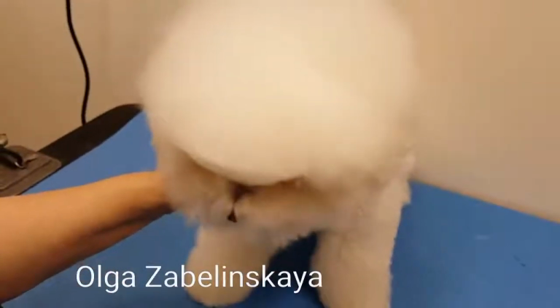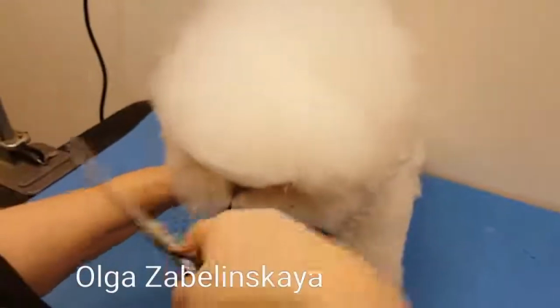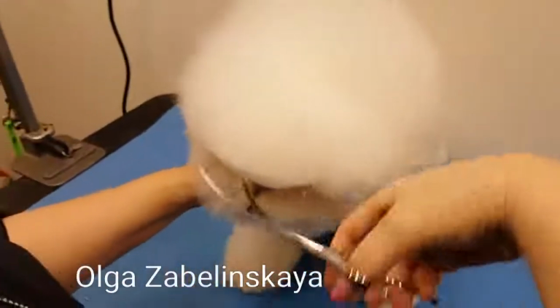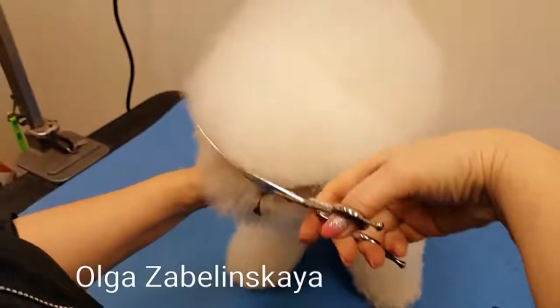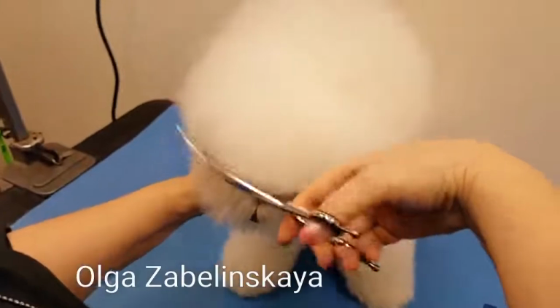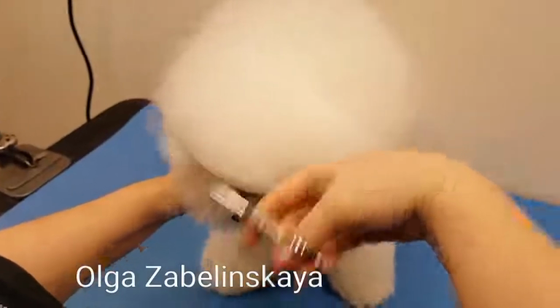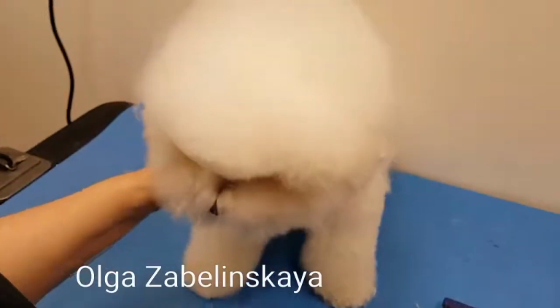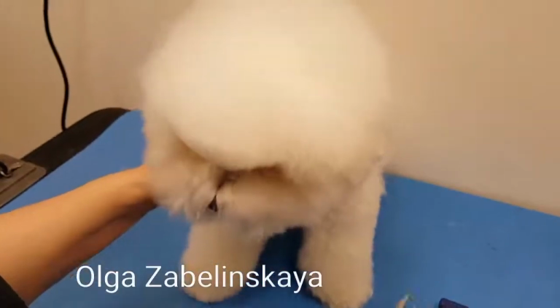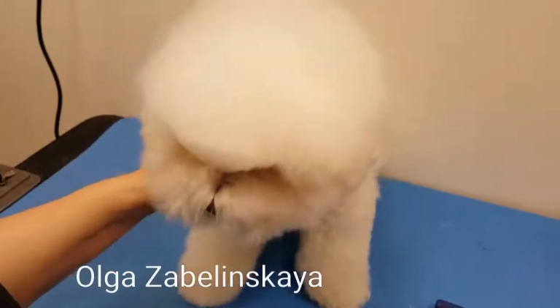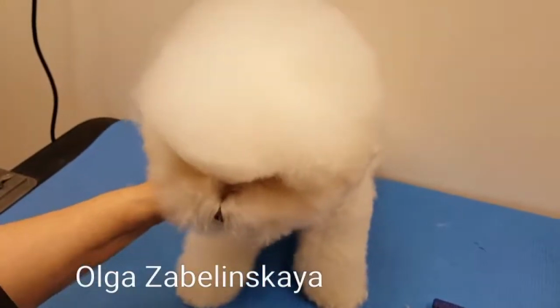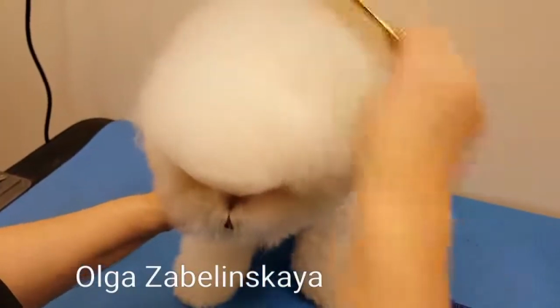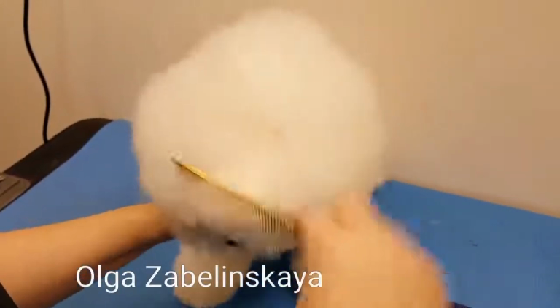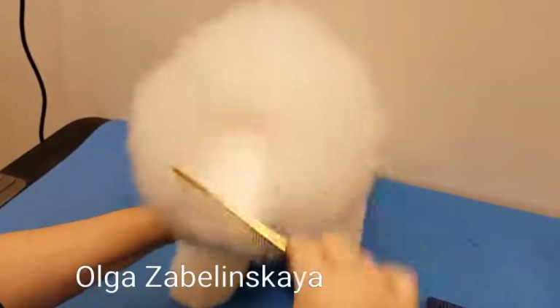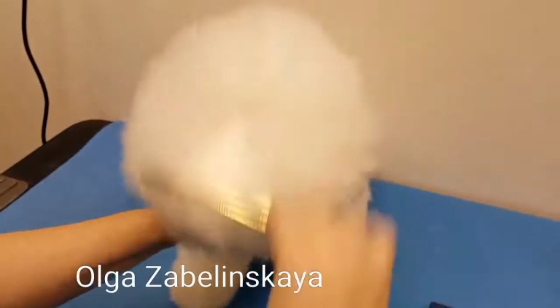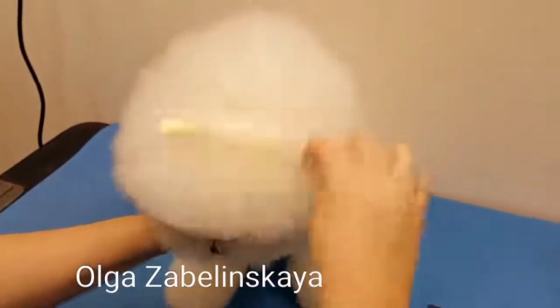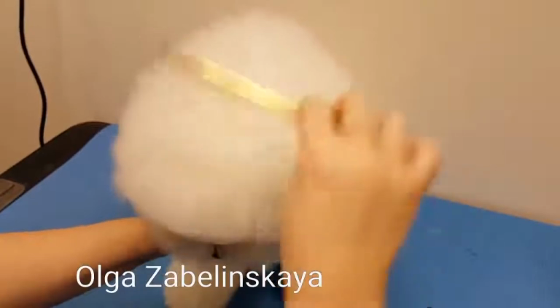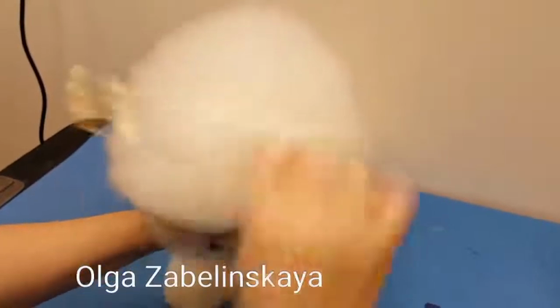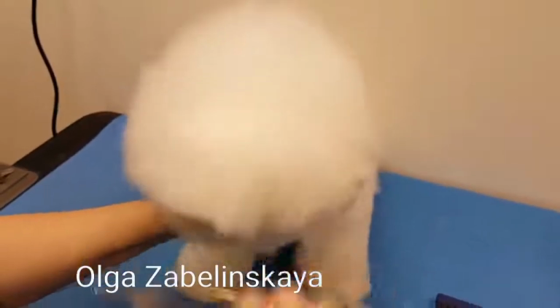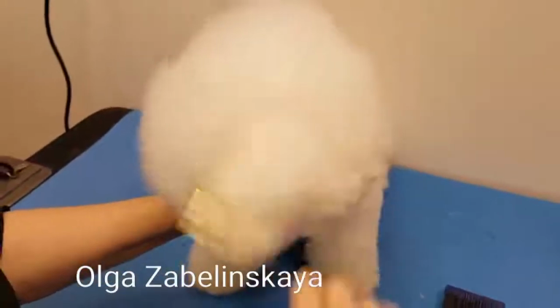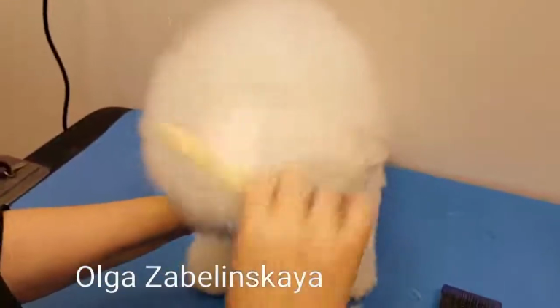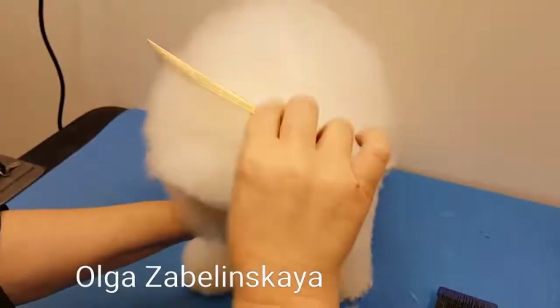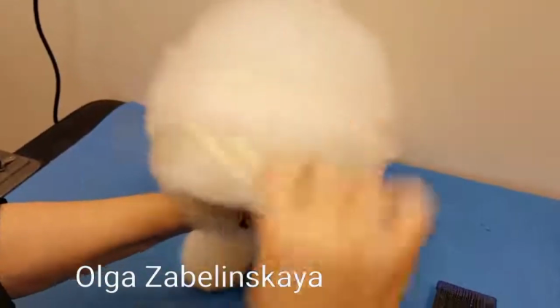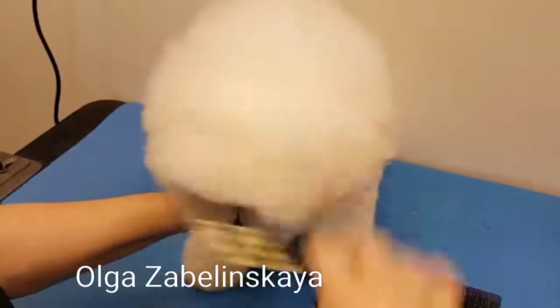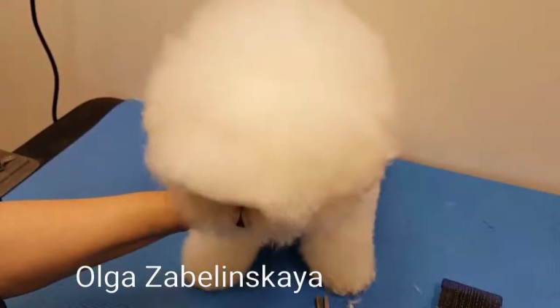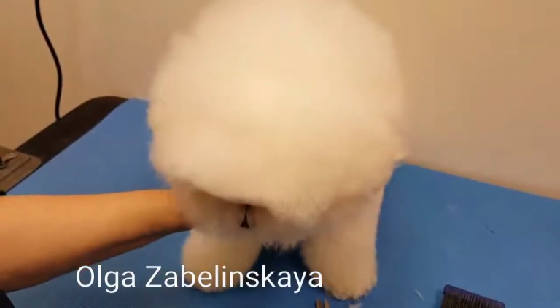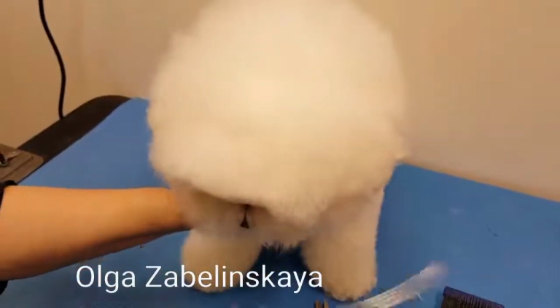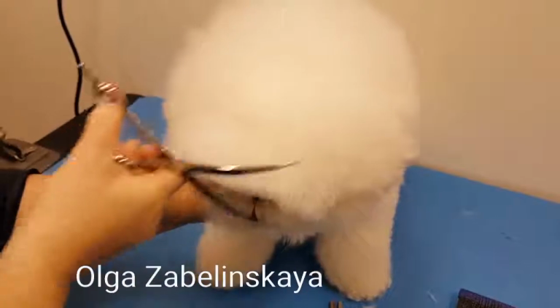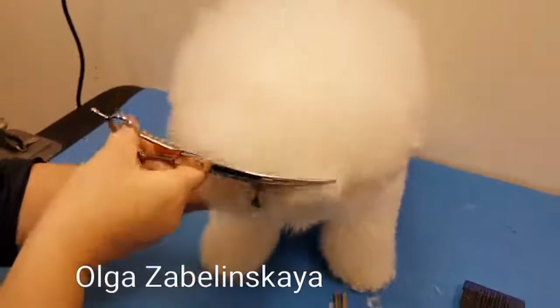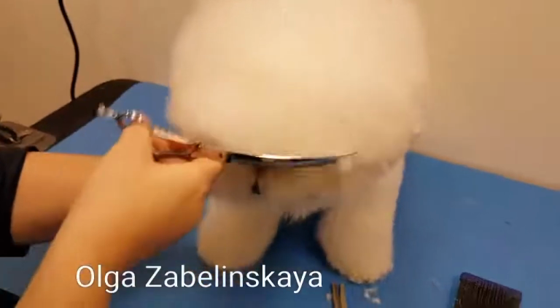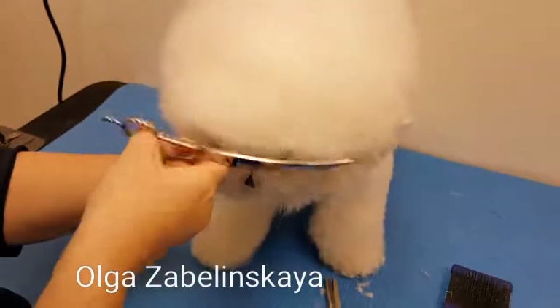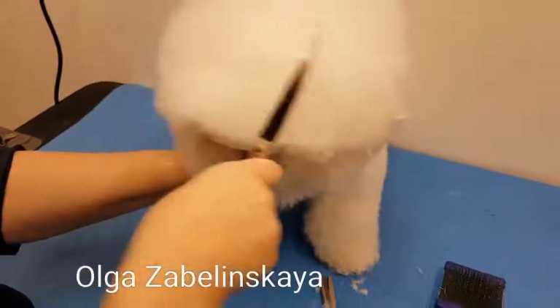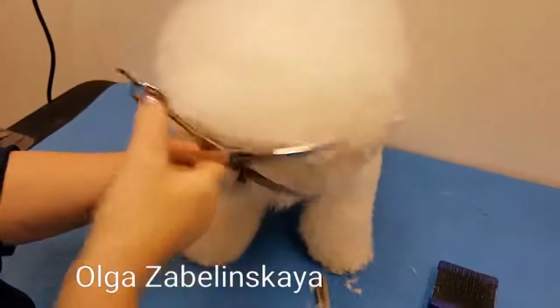Same on the other side. Comb one more time, and again scissor it to the circle.